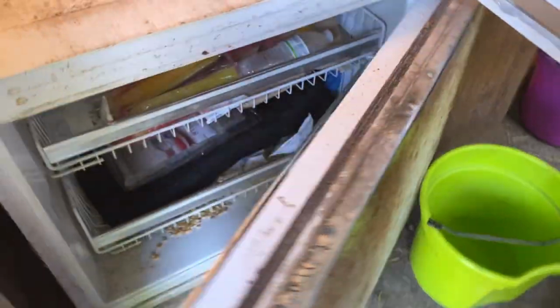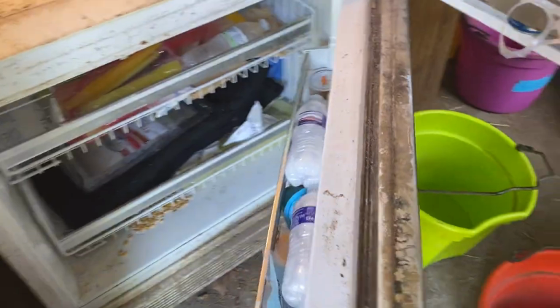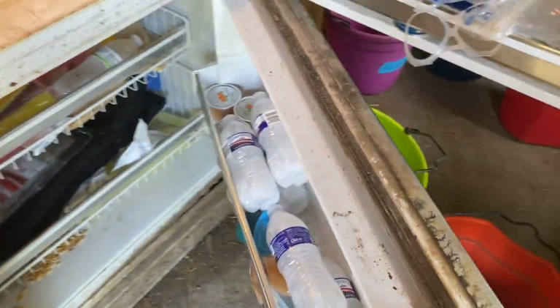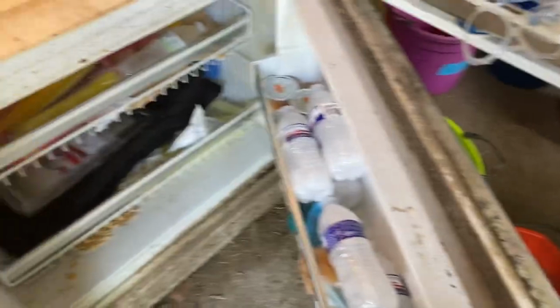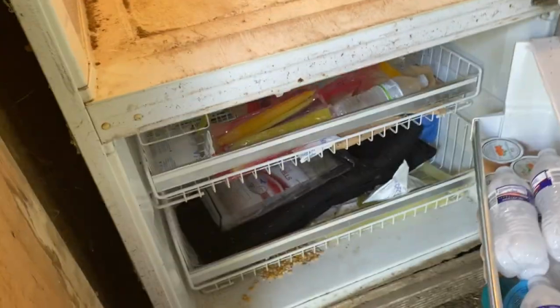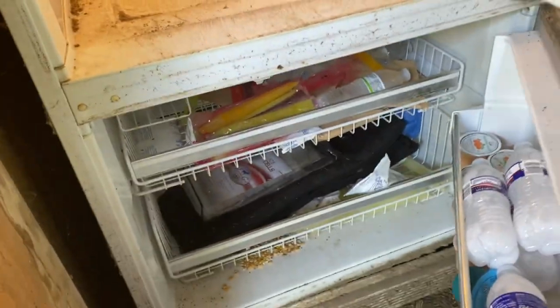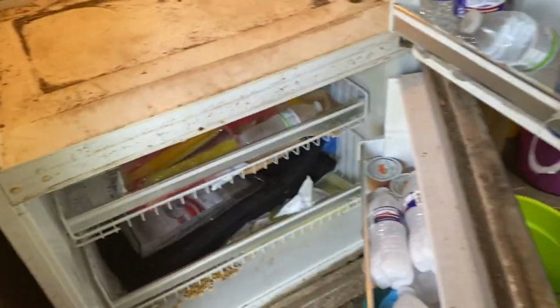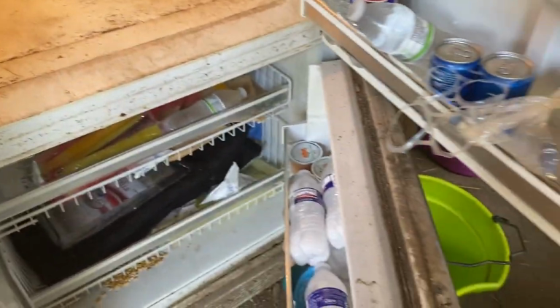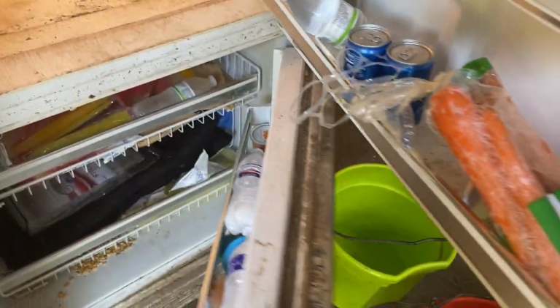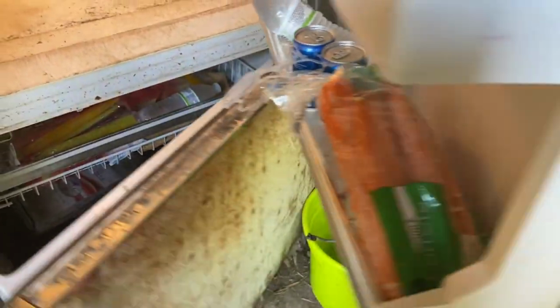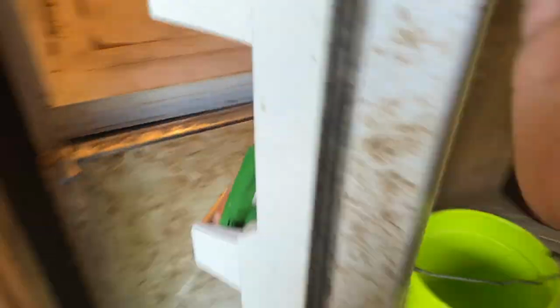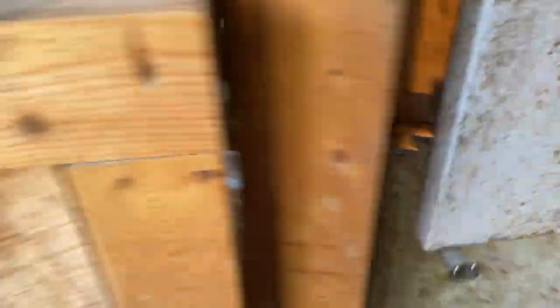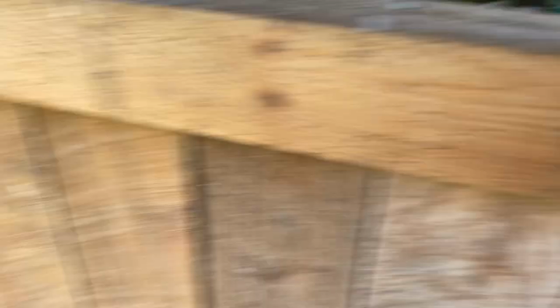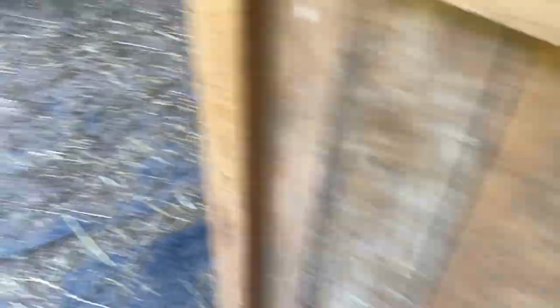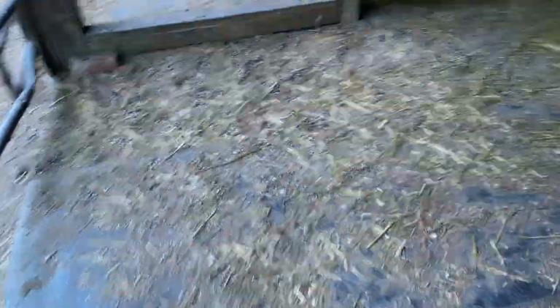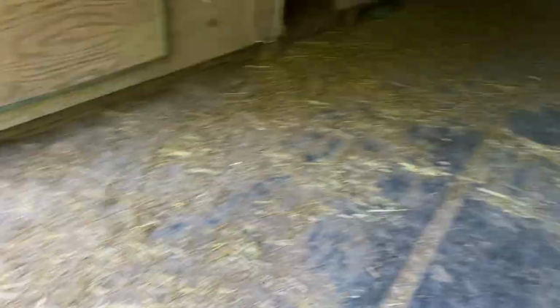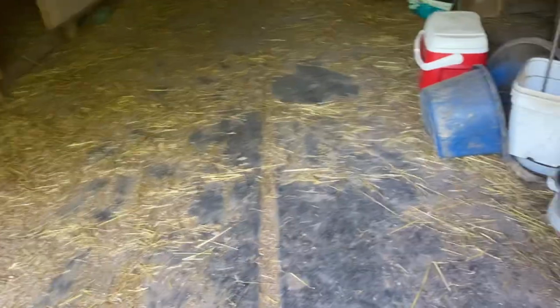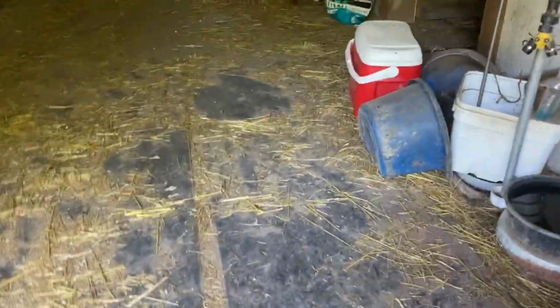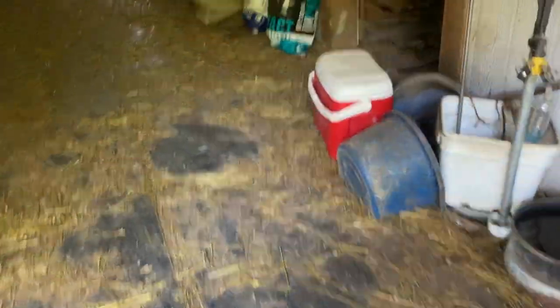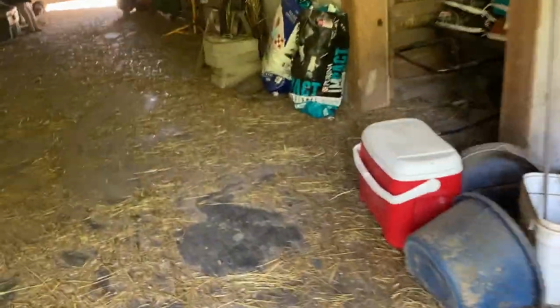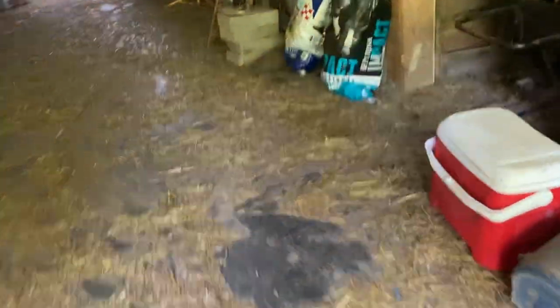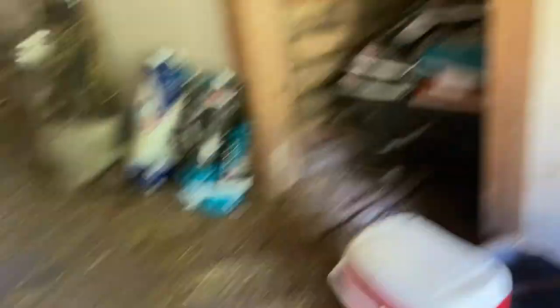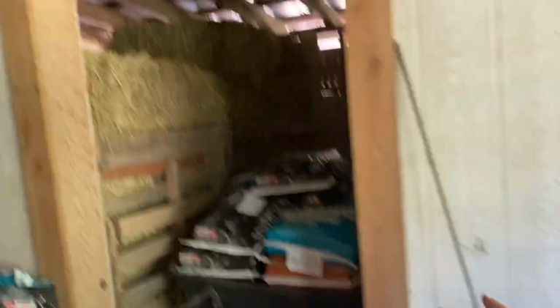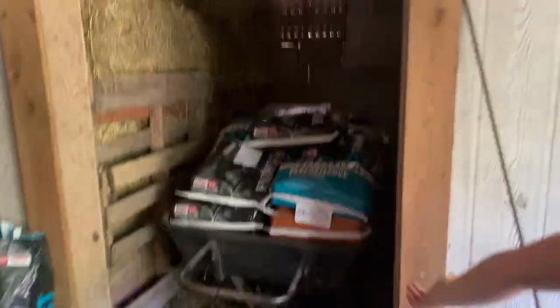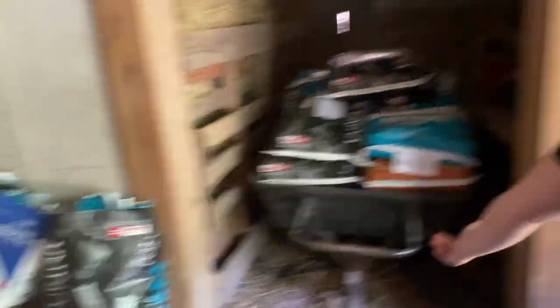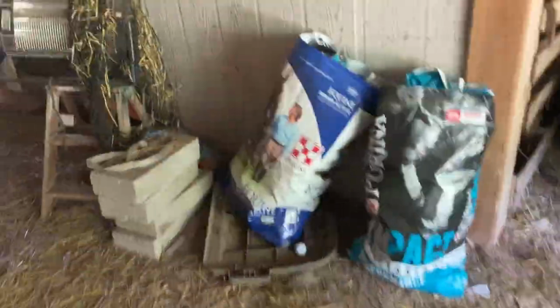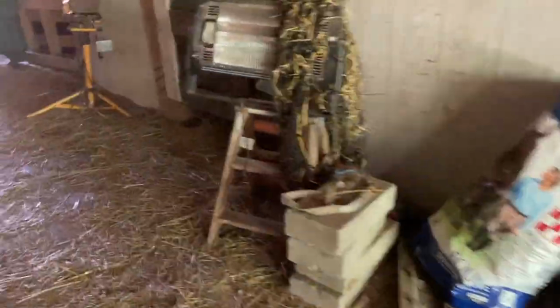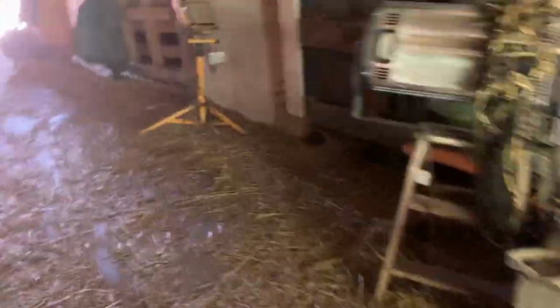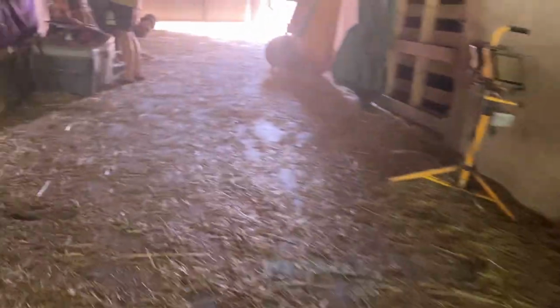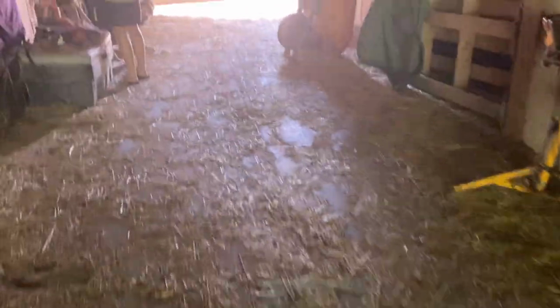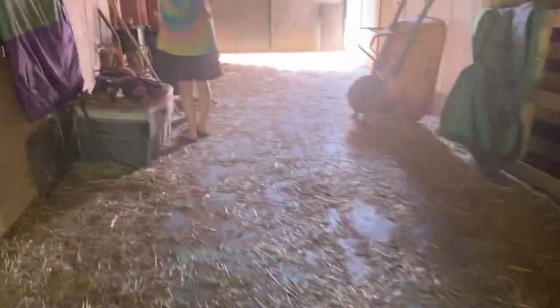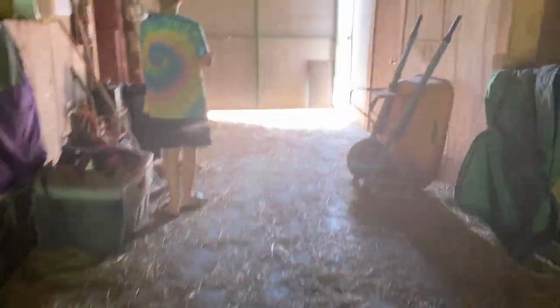And then we have the freezer which has just popsicles, water bottles, and ice for the horse's legs. And that's it for the barn. There's just hay. This is where we keep the extra grain. Now we go out of the barn.